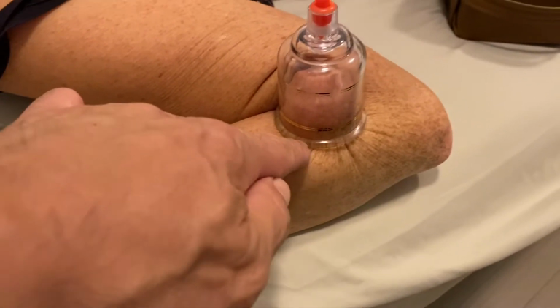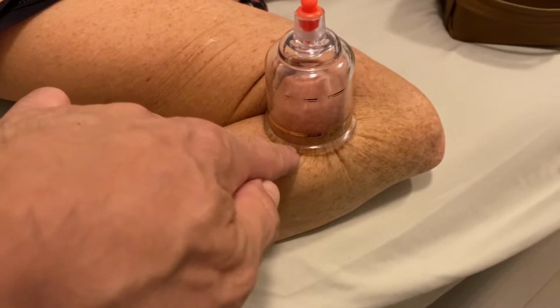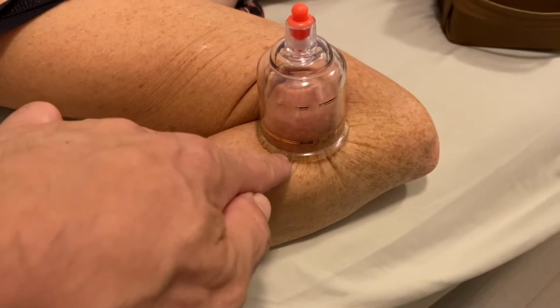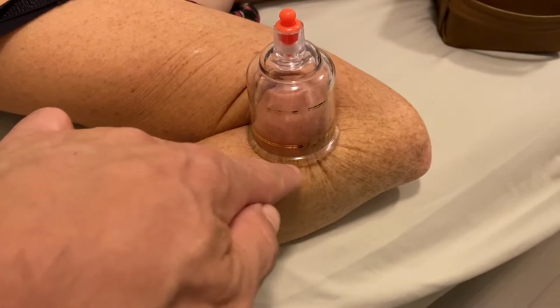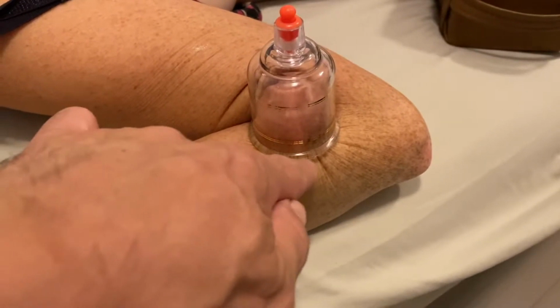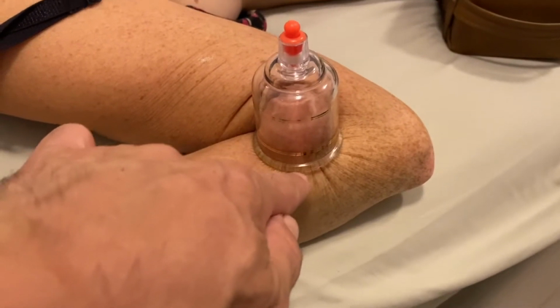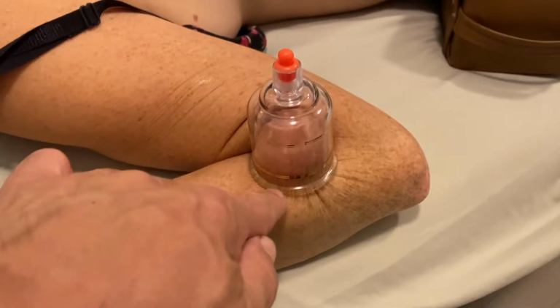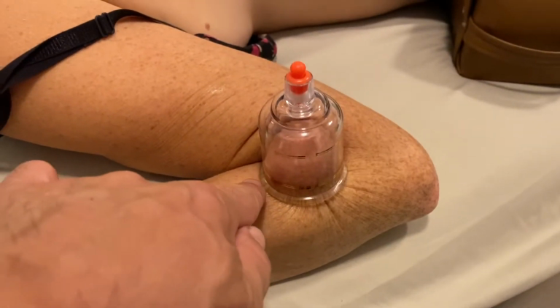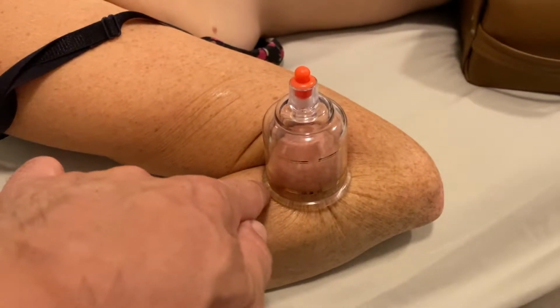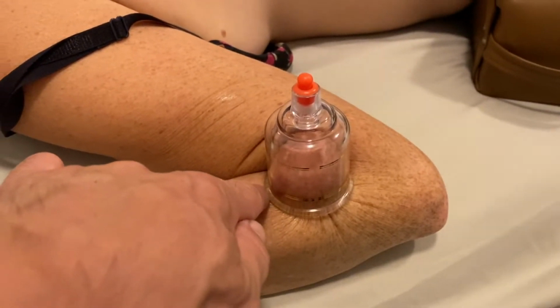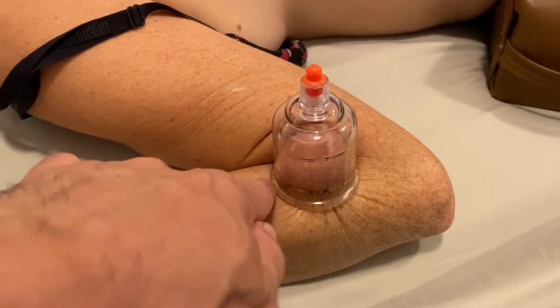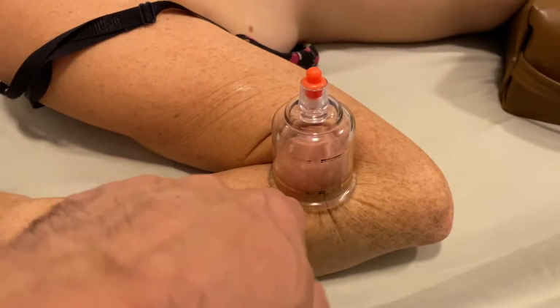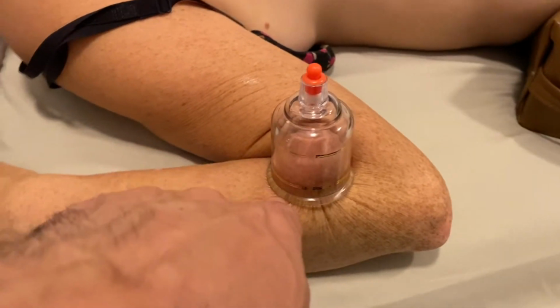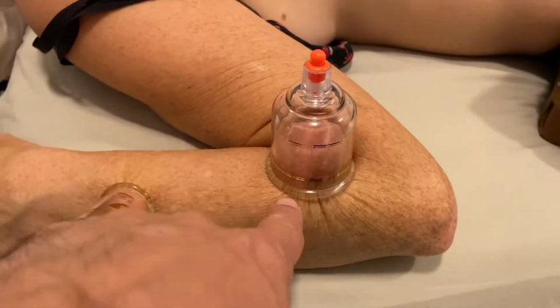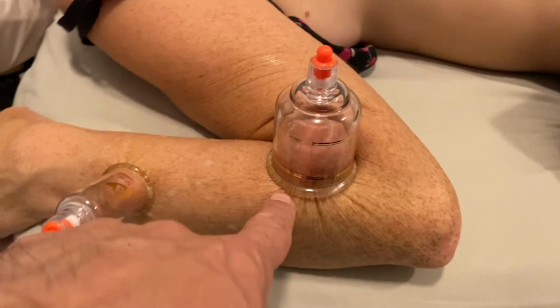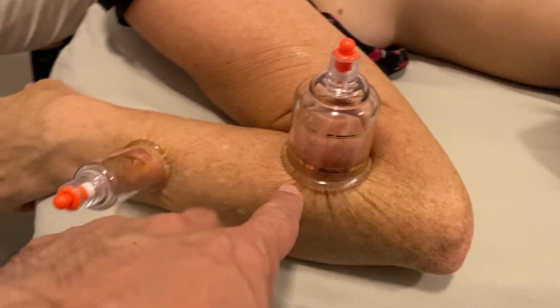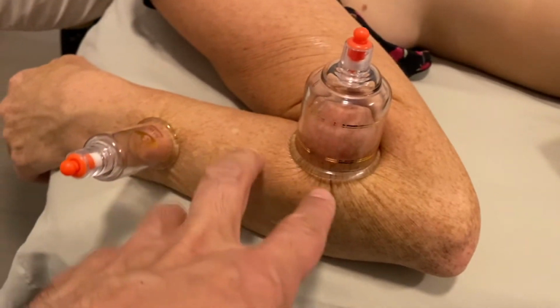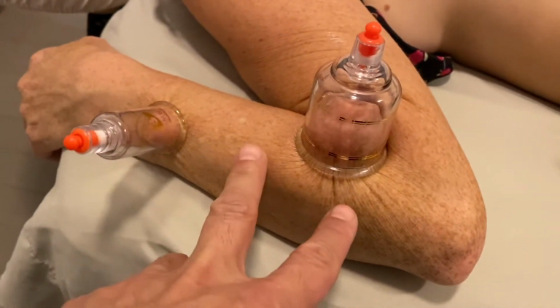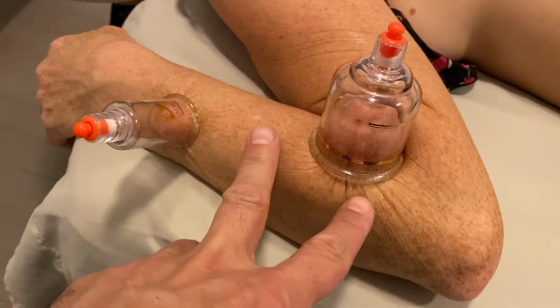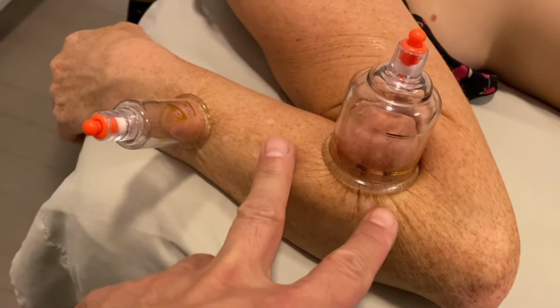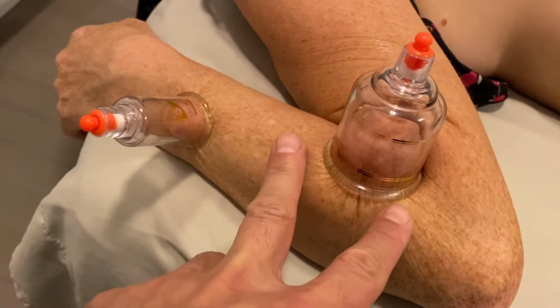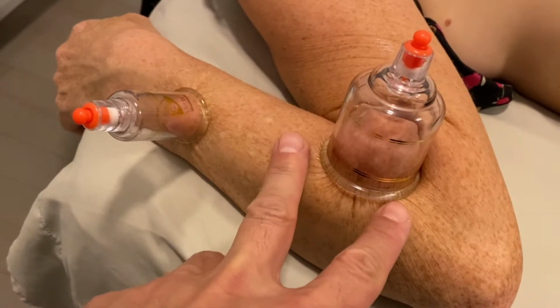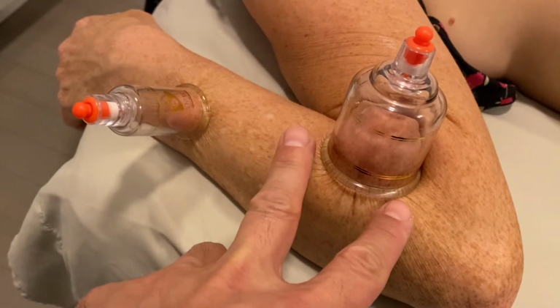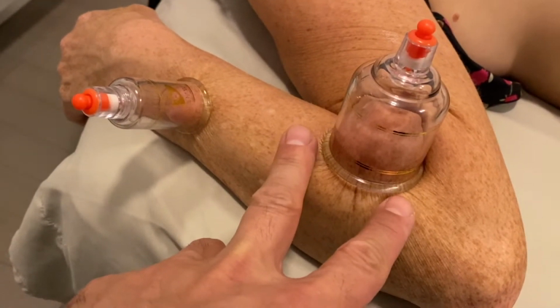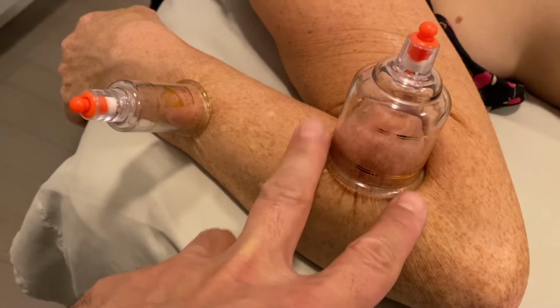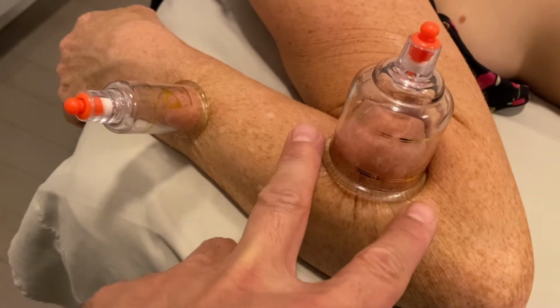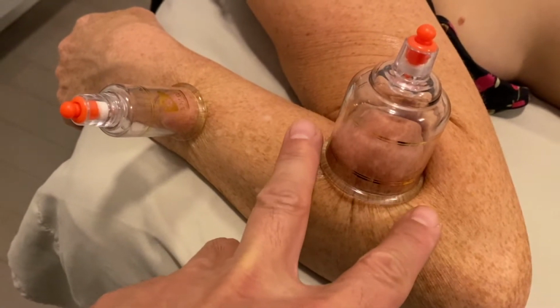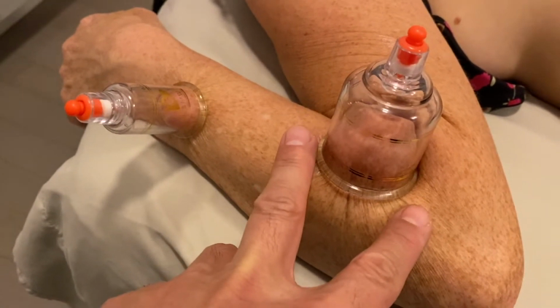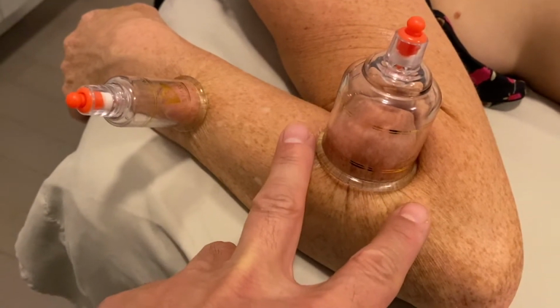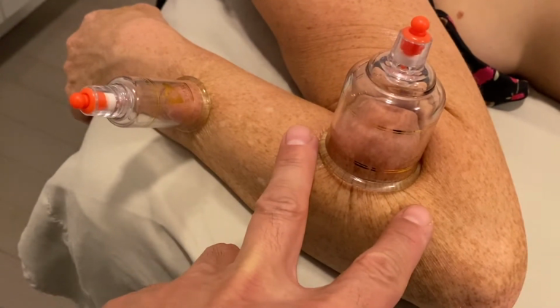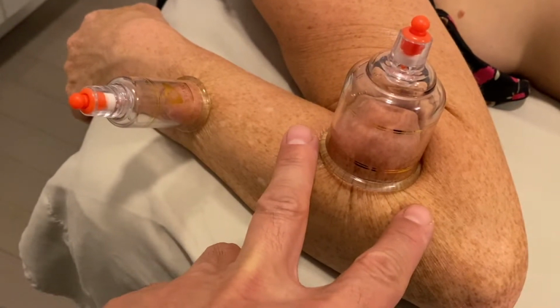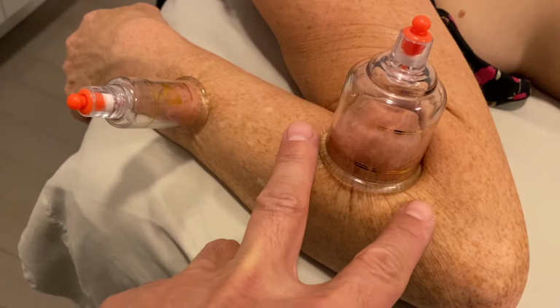I placed a cup around the brachioradialis and the extensor muscles to pull them up and away from the bone so that they receive as much blood and nourishment as possible.